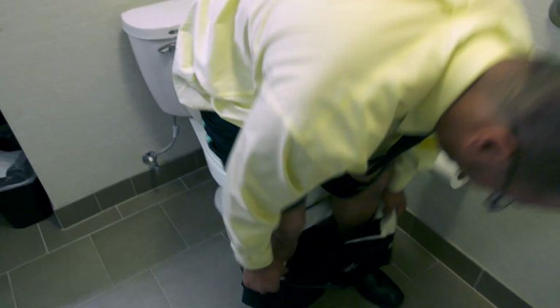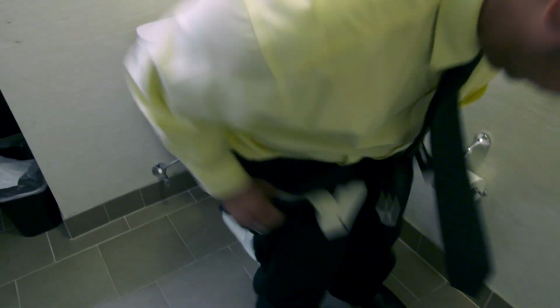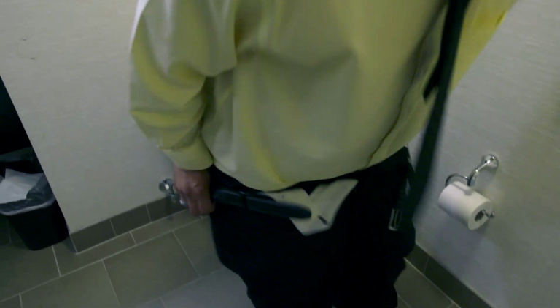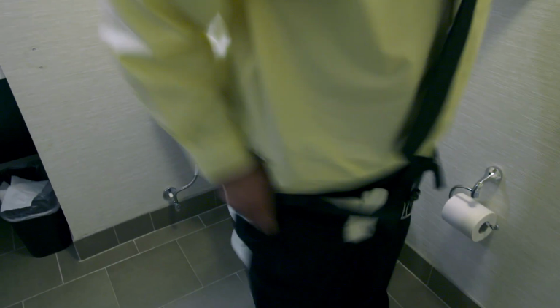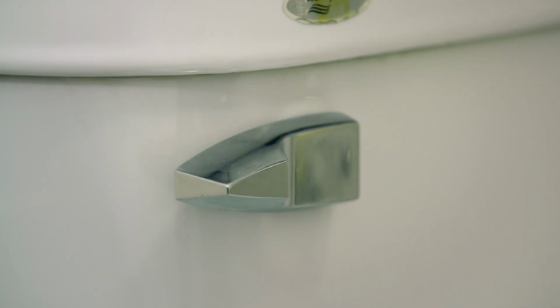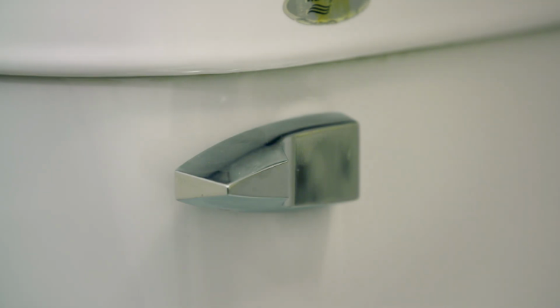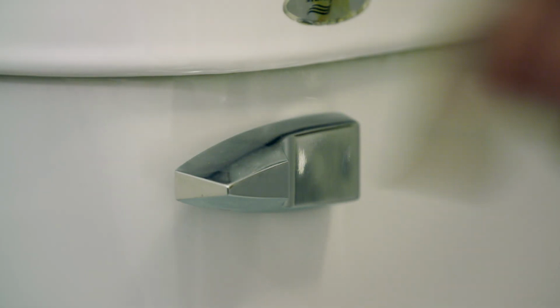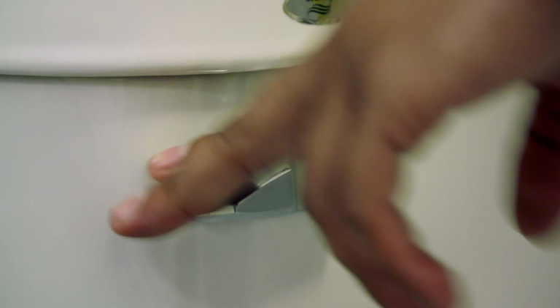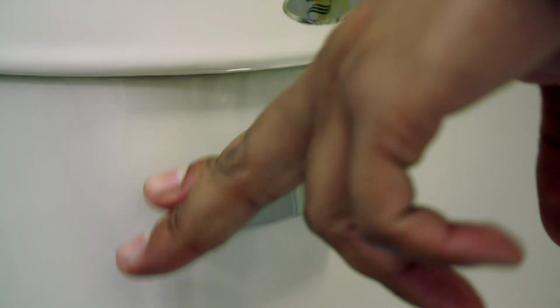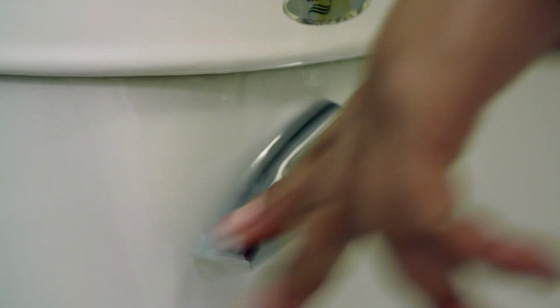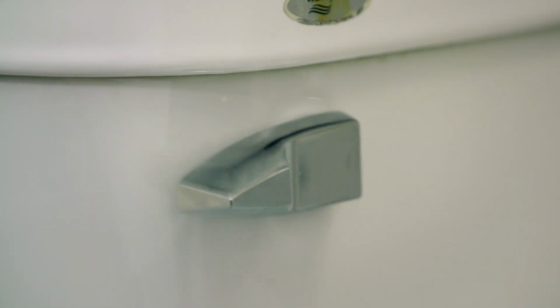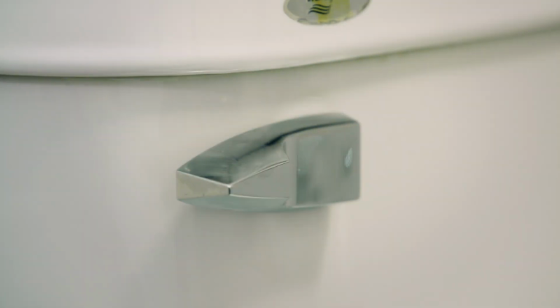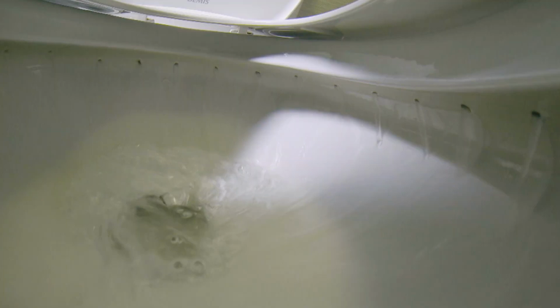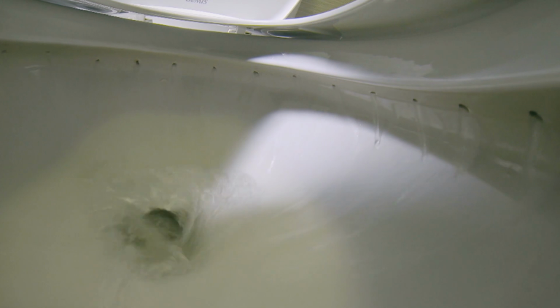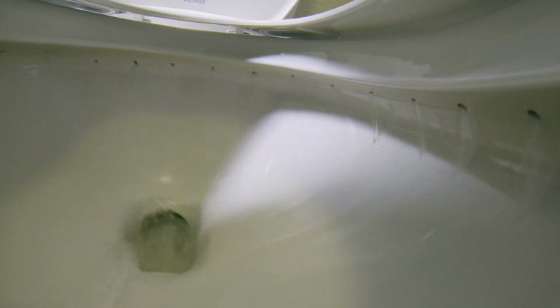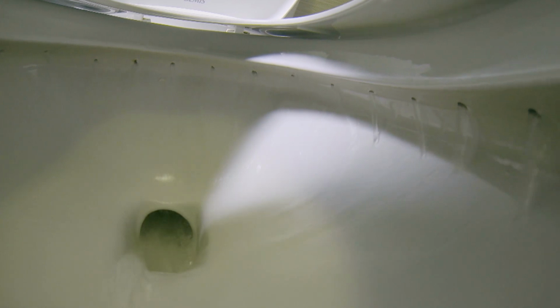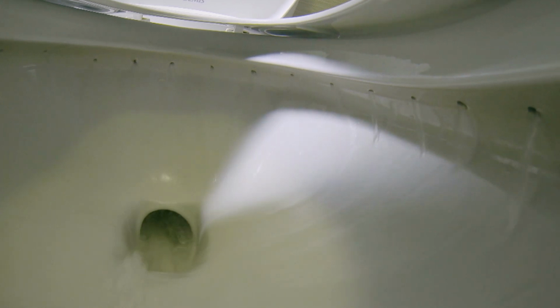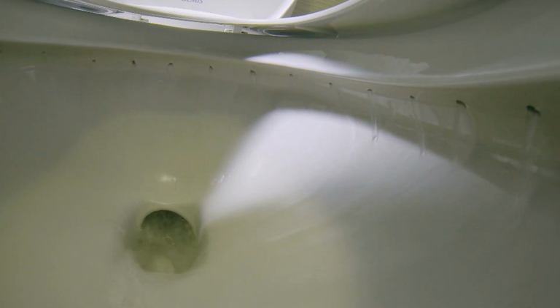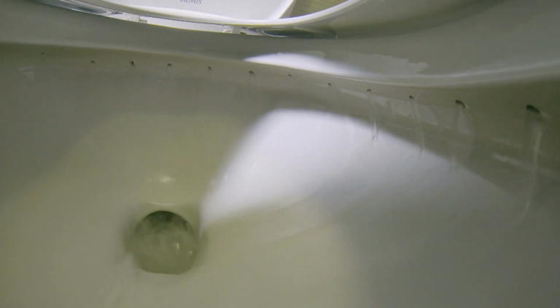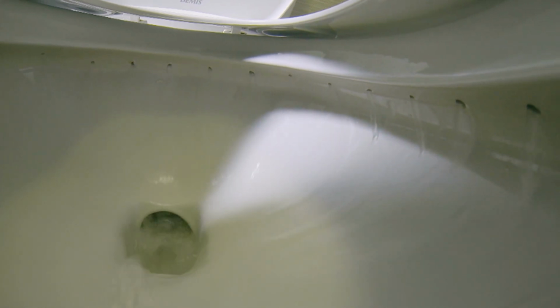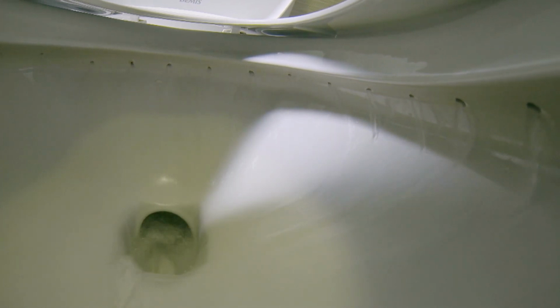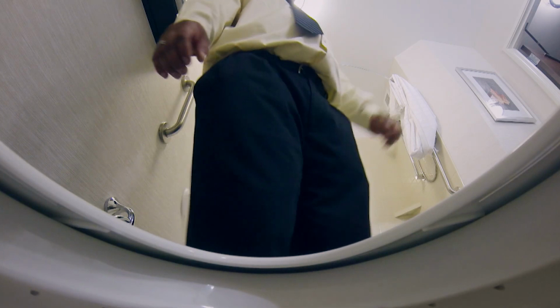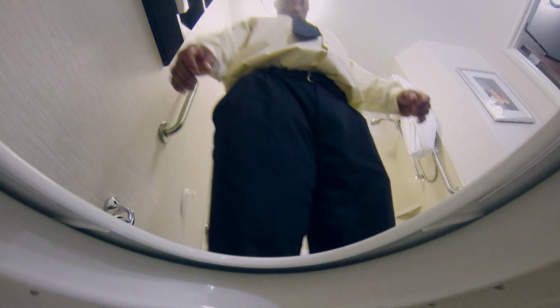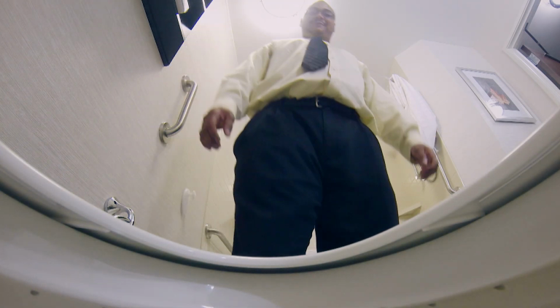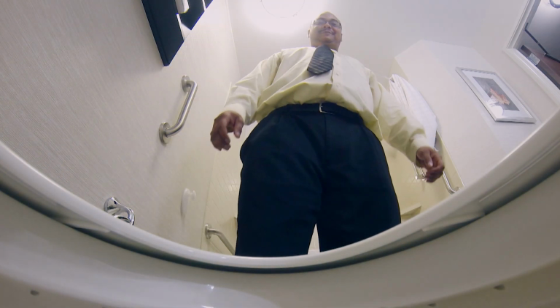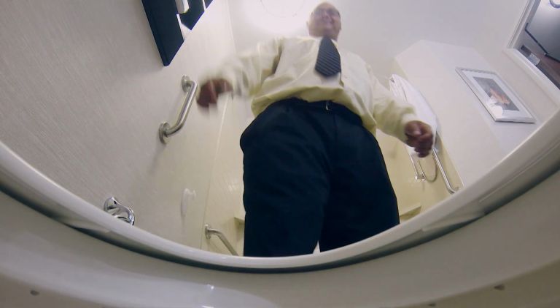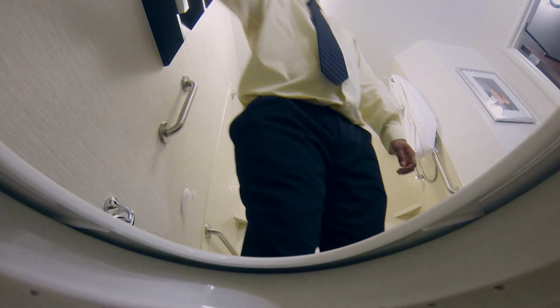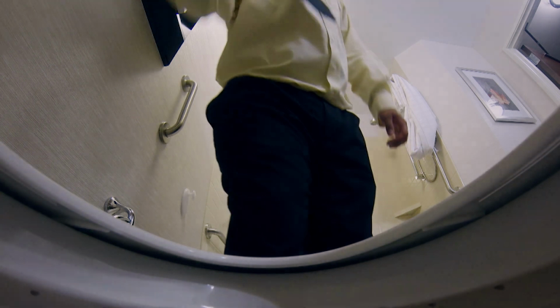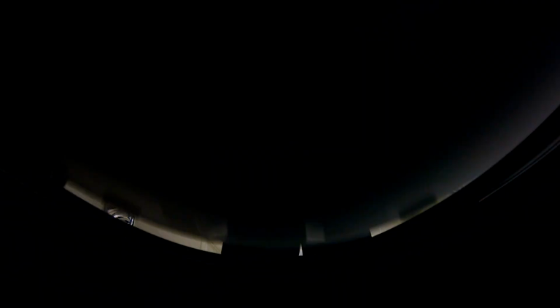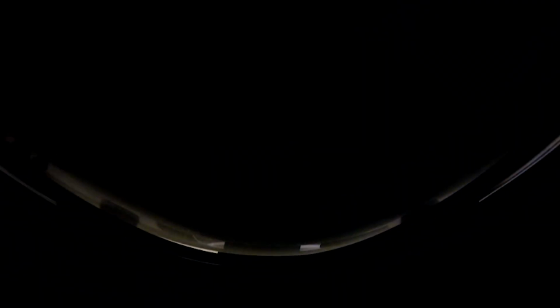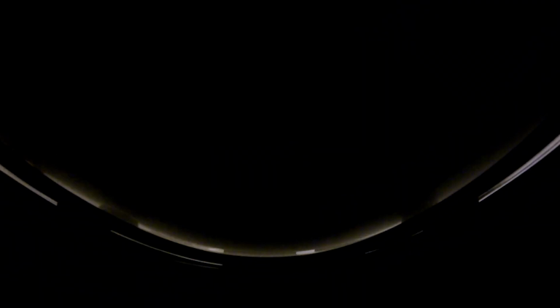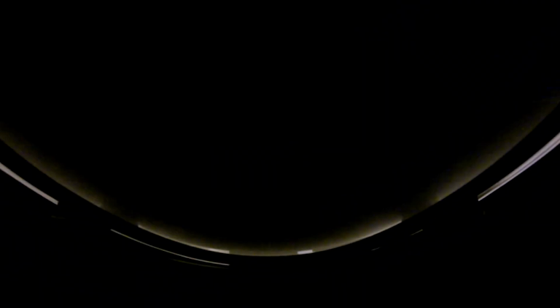Each person flushes a toilet an average of five times a day. Next time you do, spare a thought for its ingenious hidden workings.